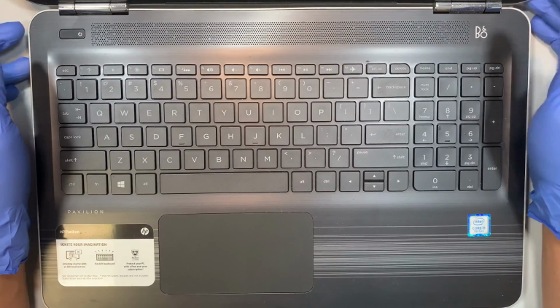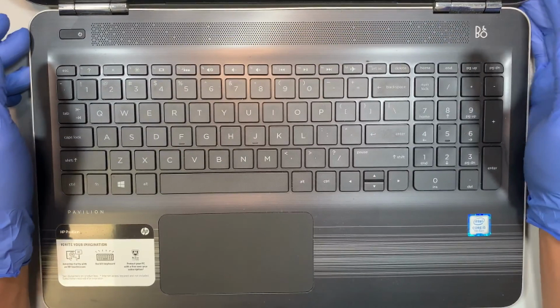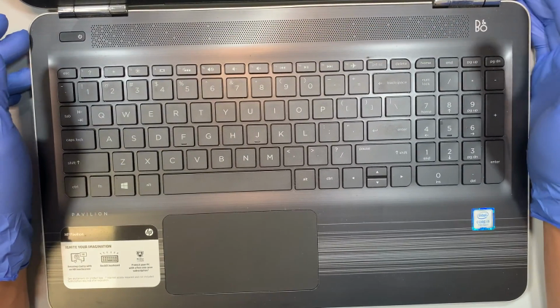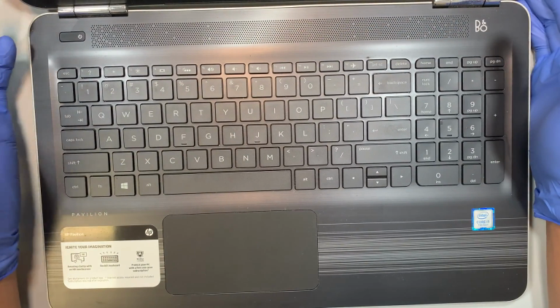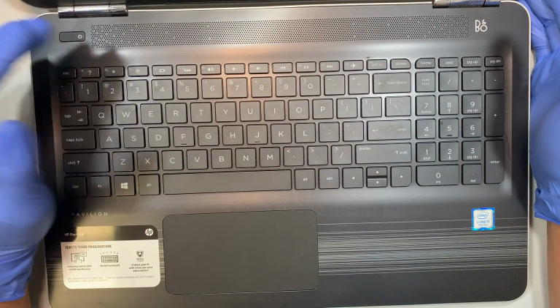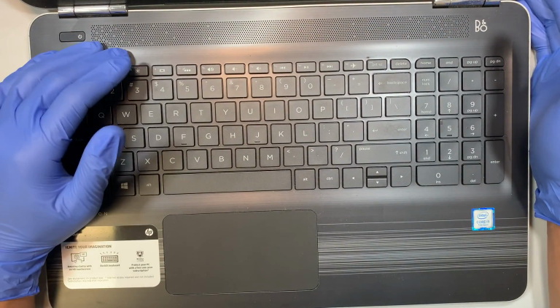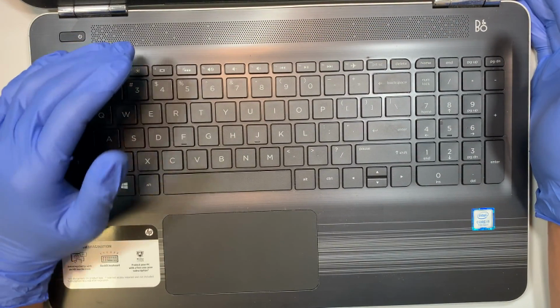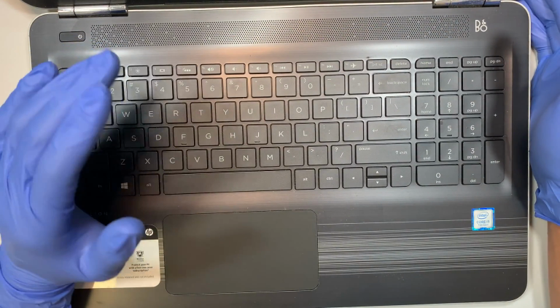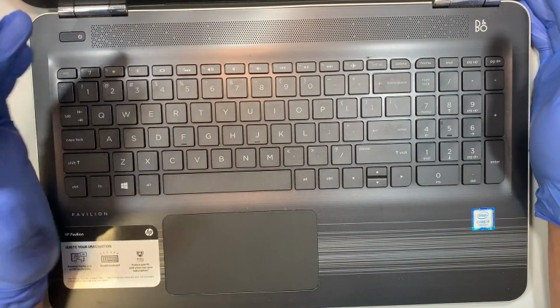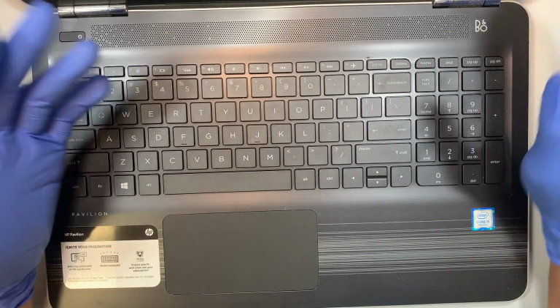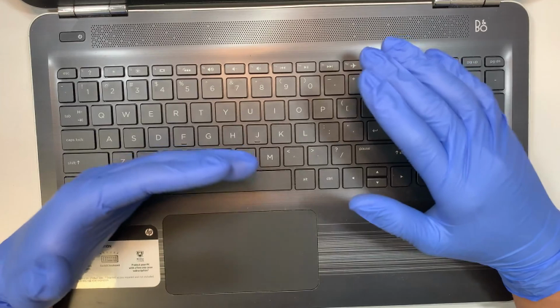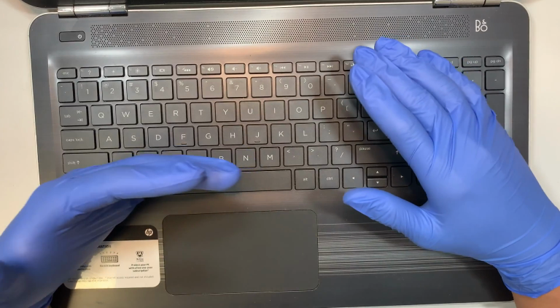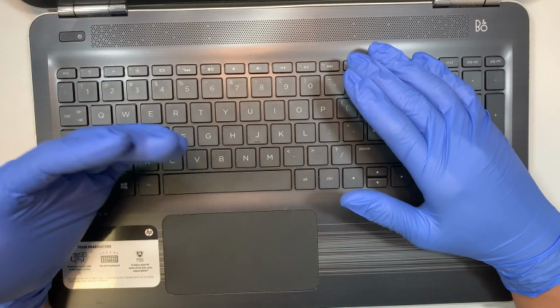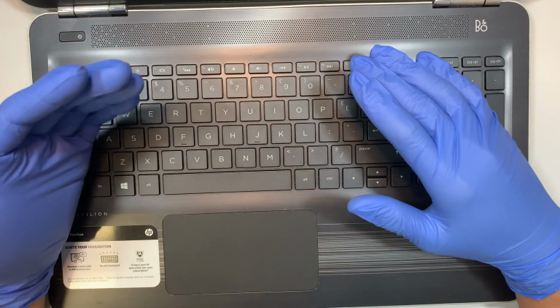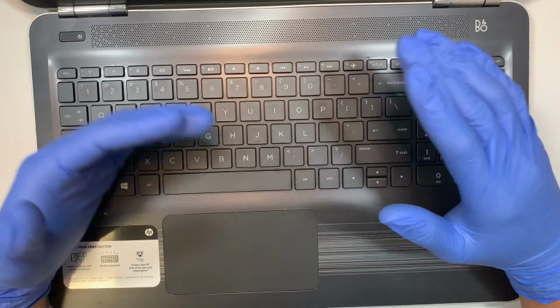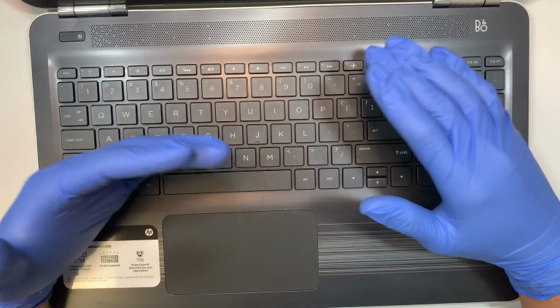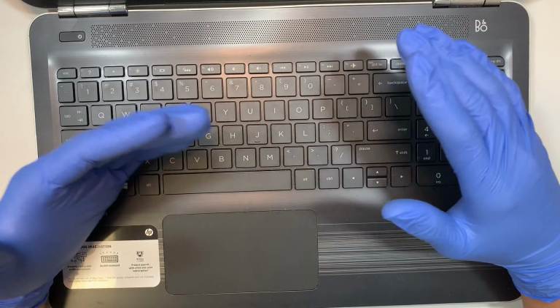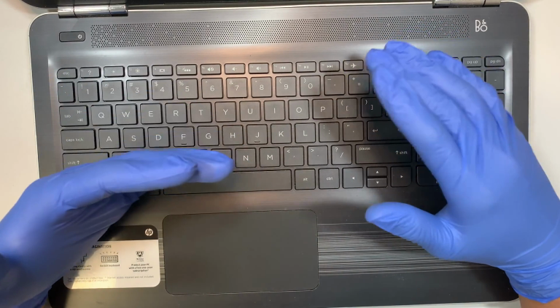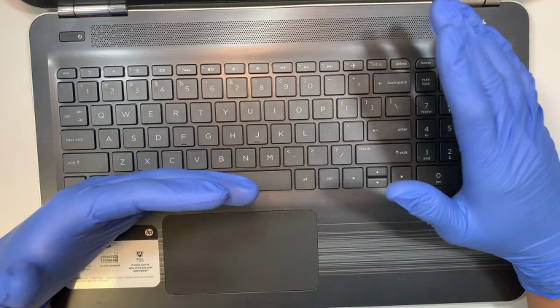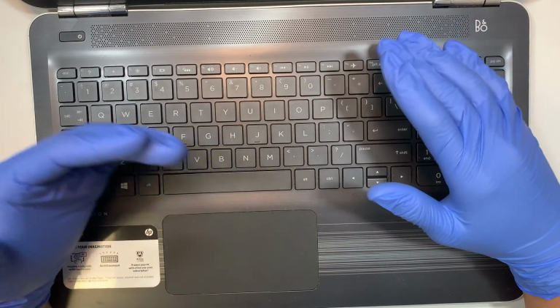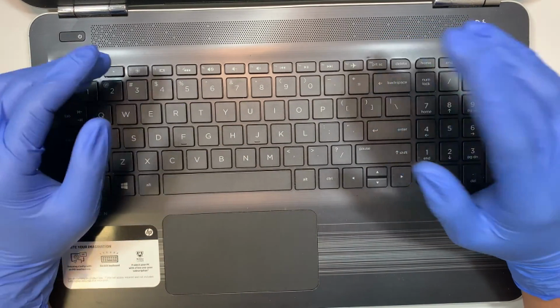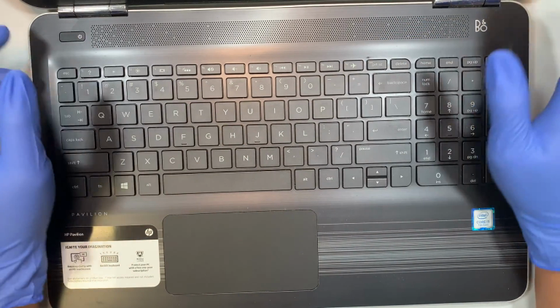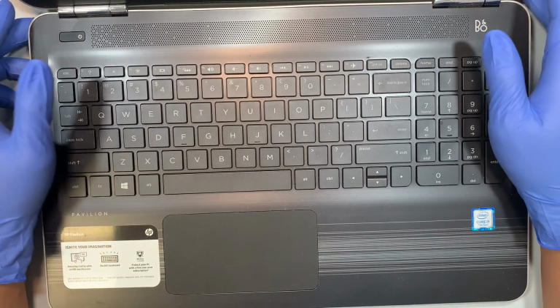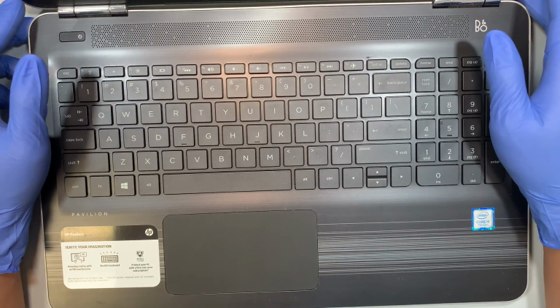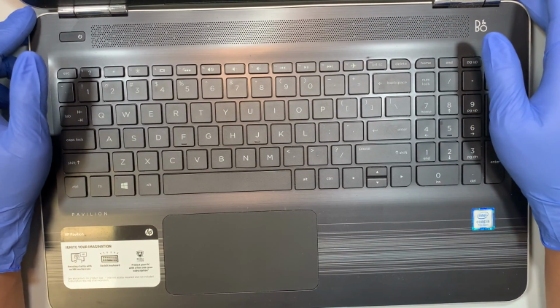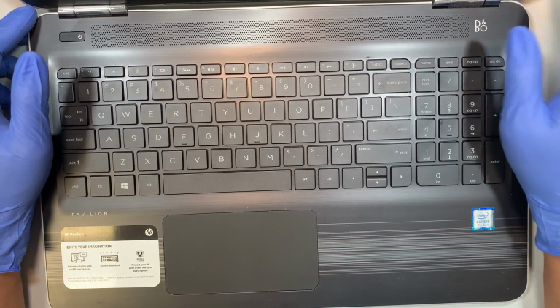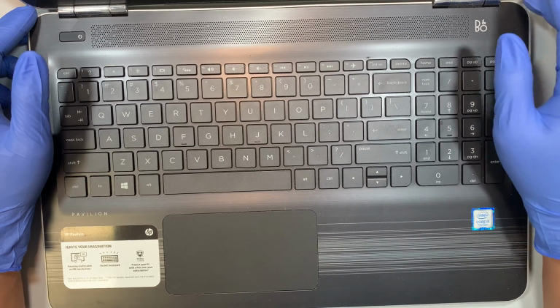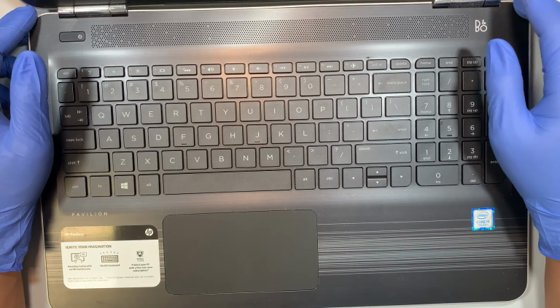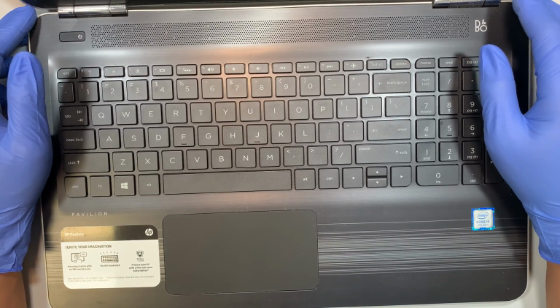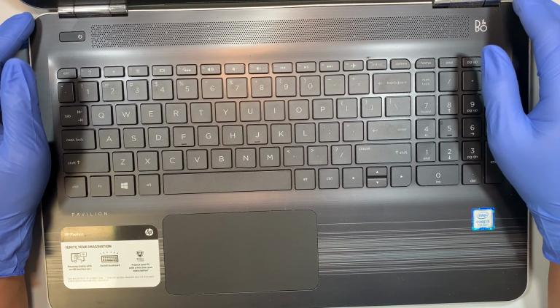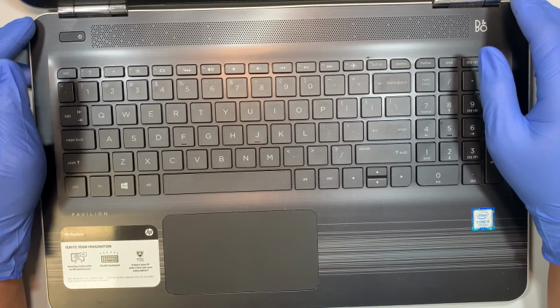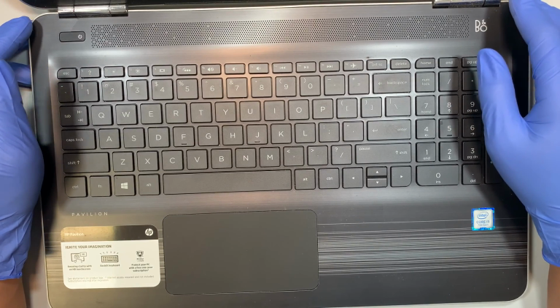Now also if you feel like your computer is not holding the charge and the battery dies off very quickly, that is also a sign that it is time for a battery replacement.